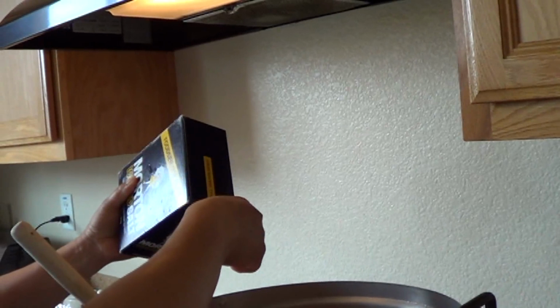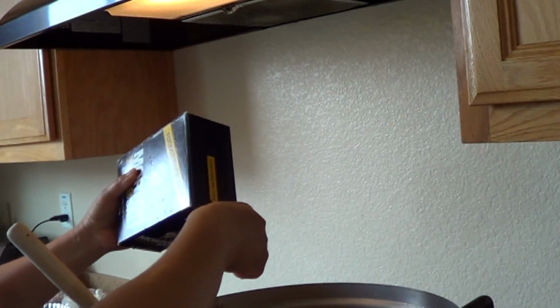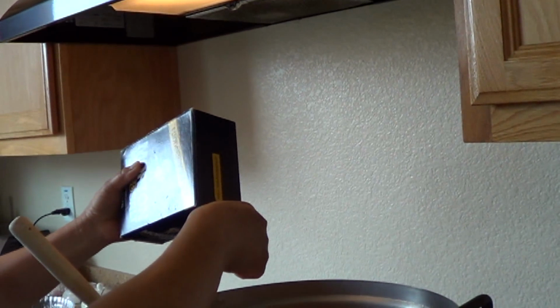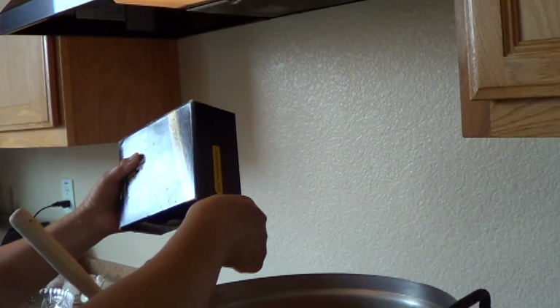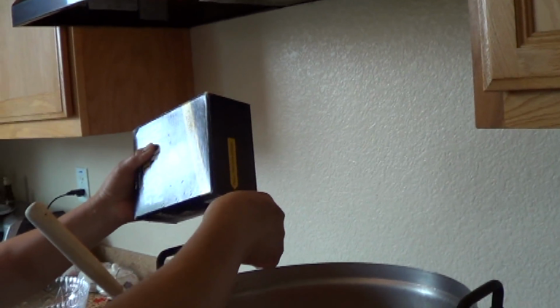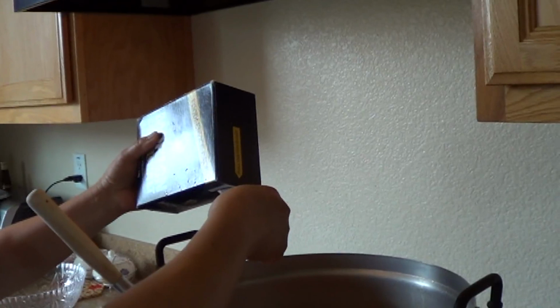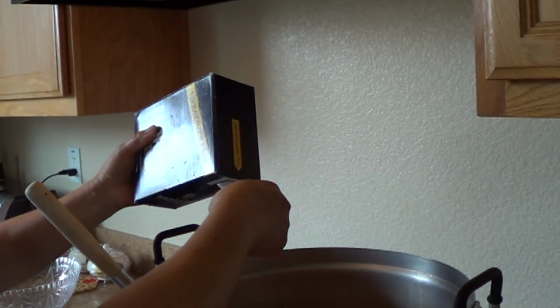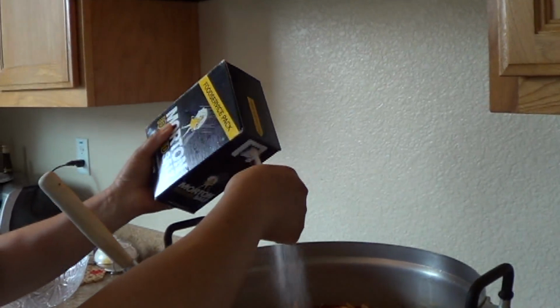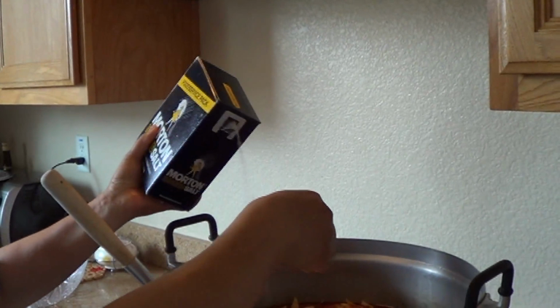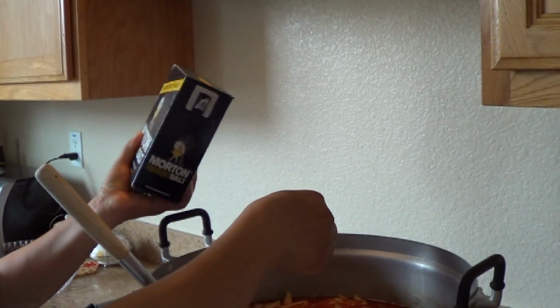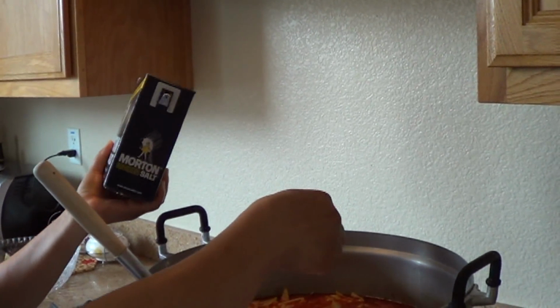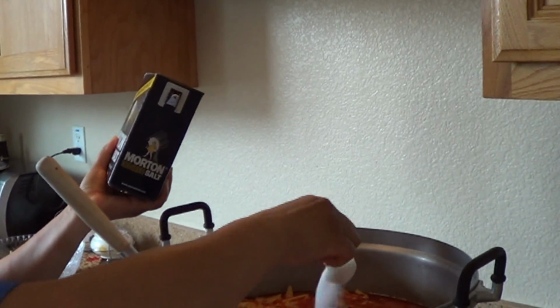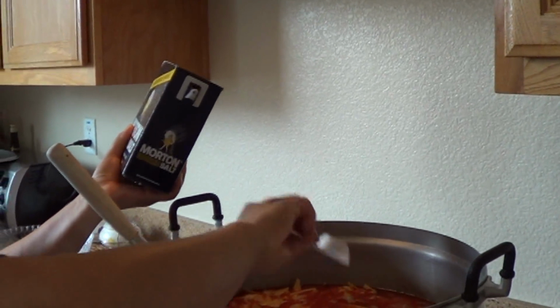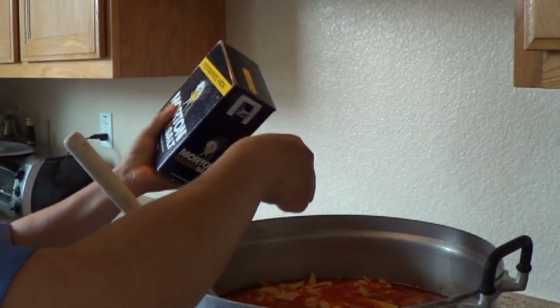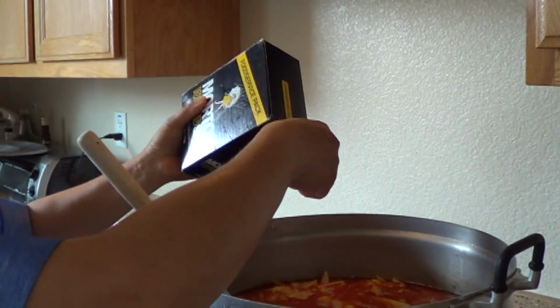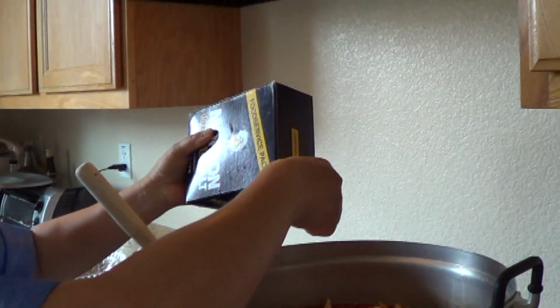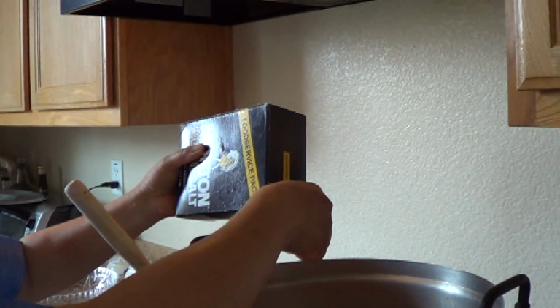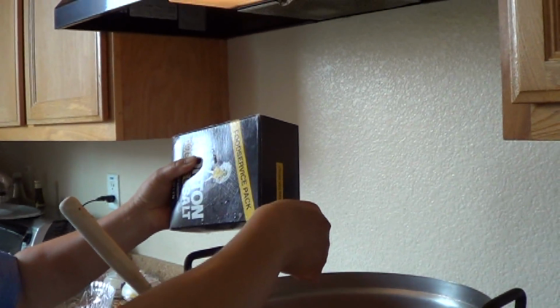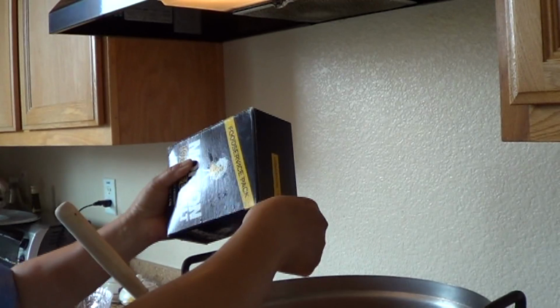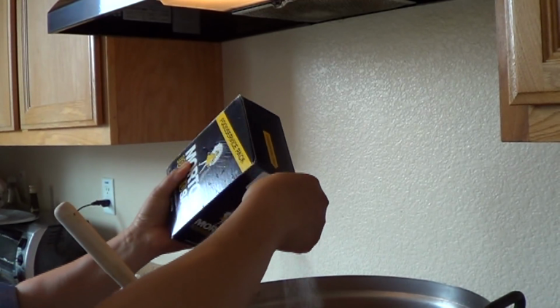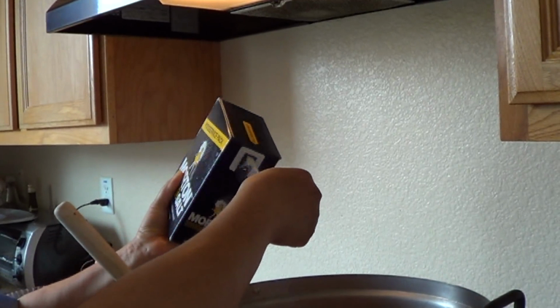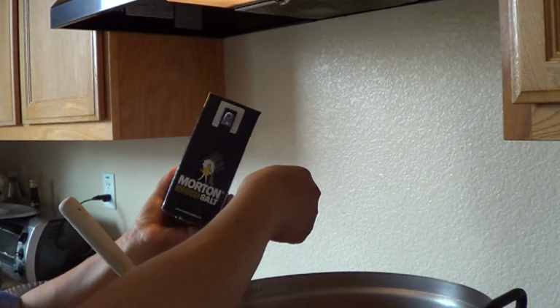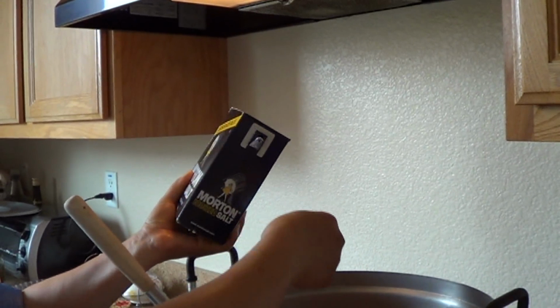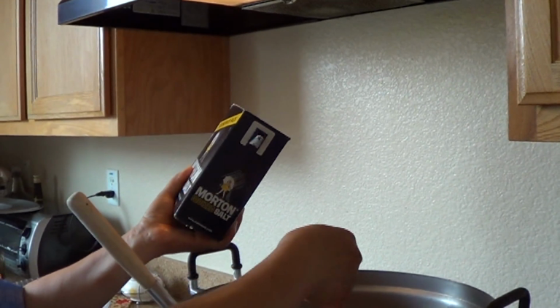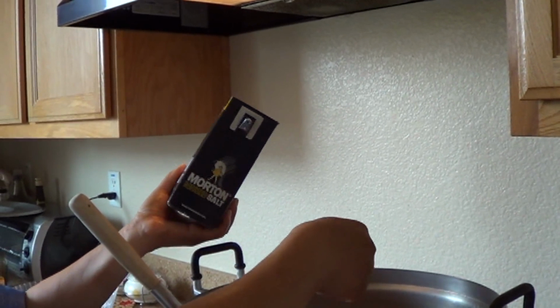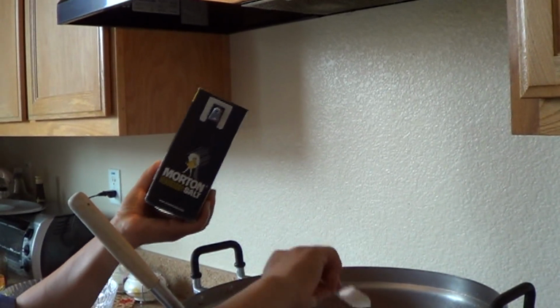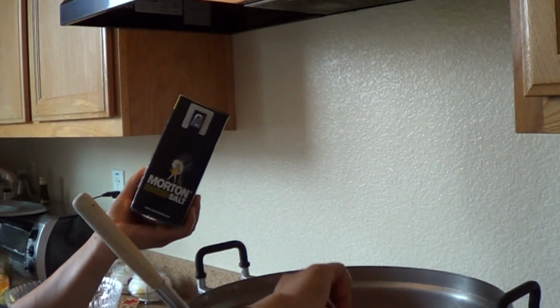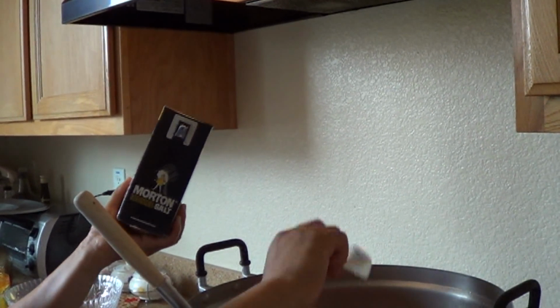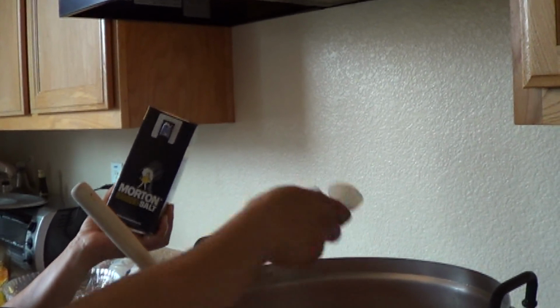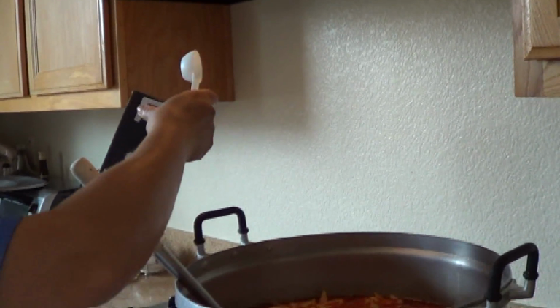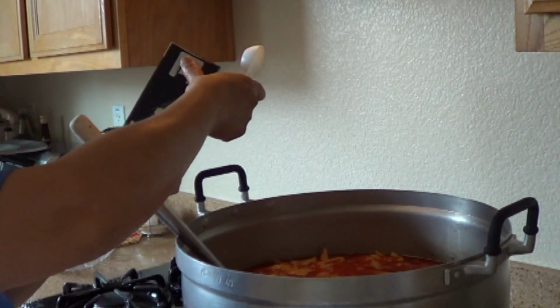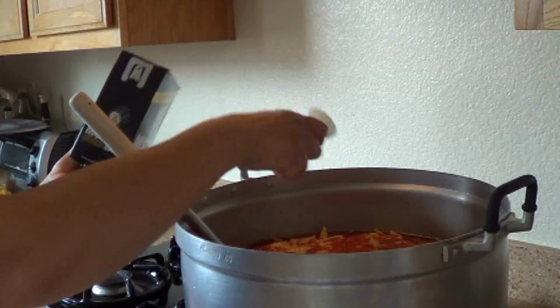Two tablespoons salt. One. Two. Two tablespoons salt.